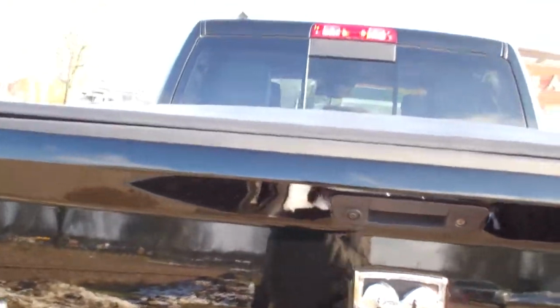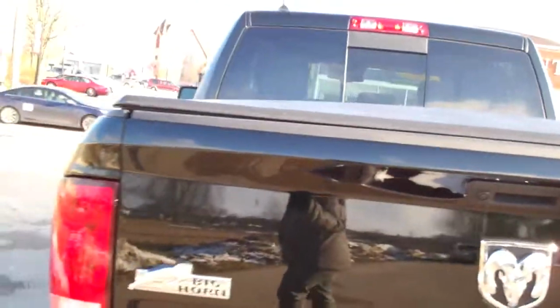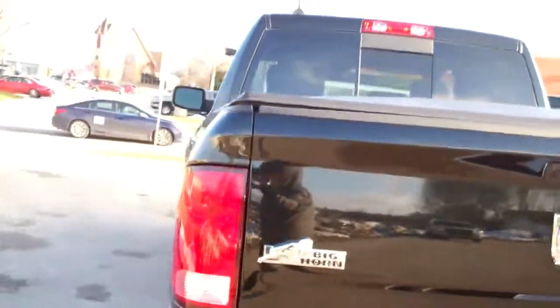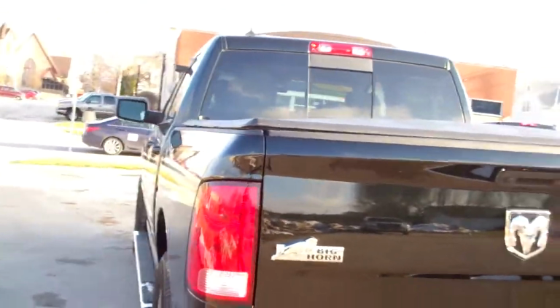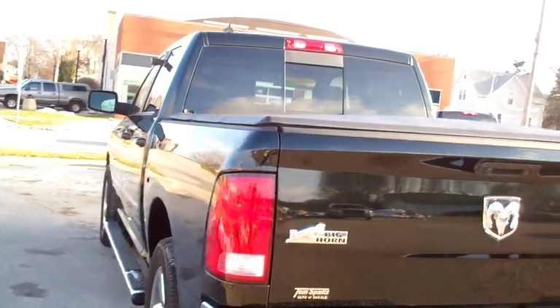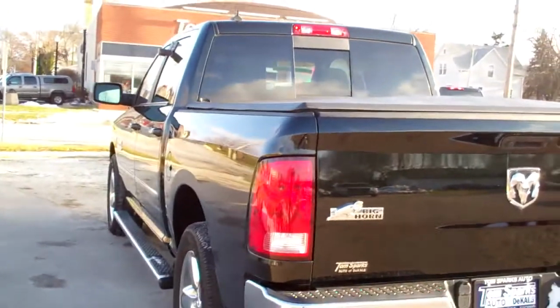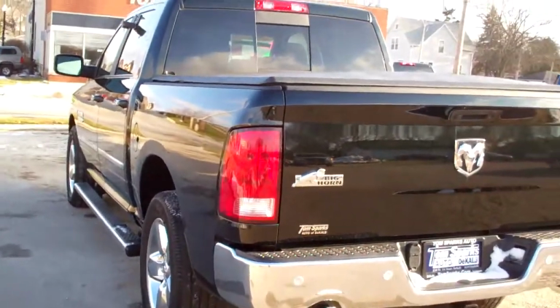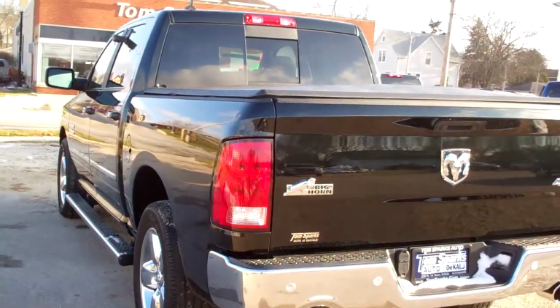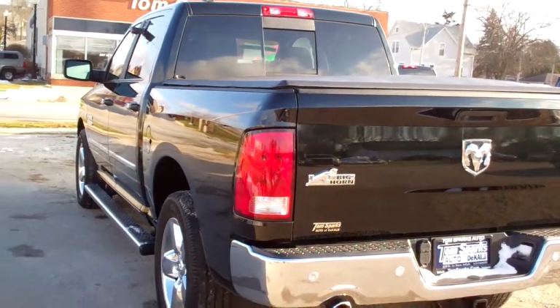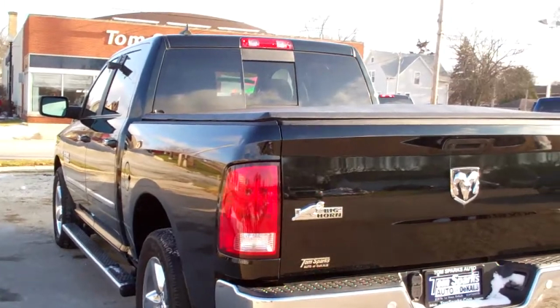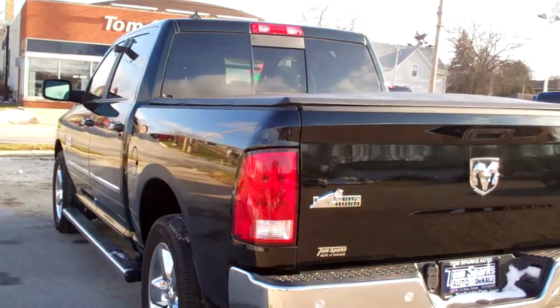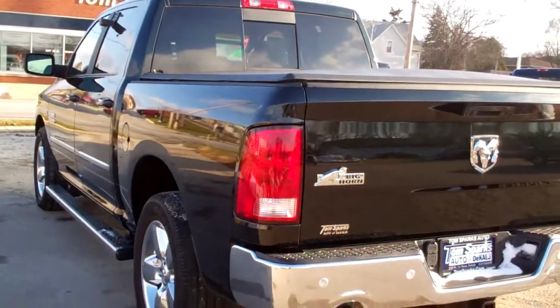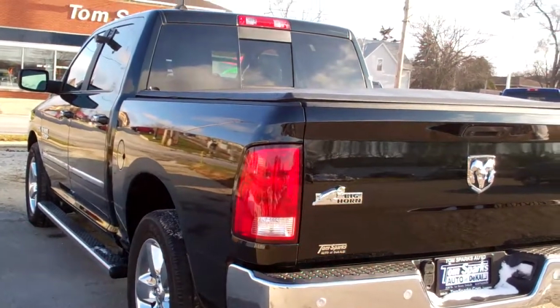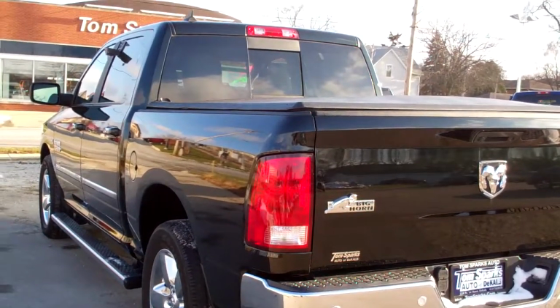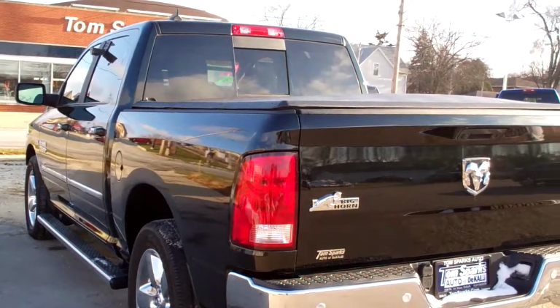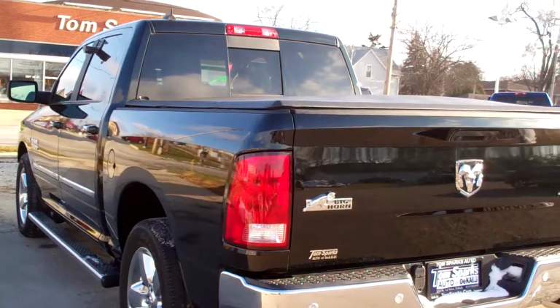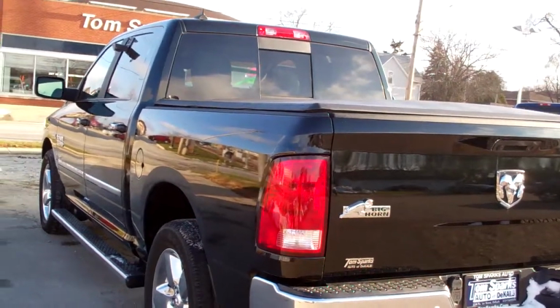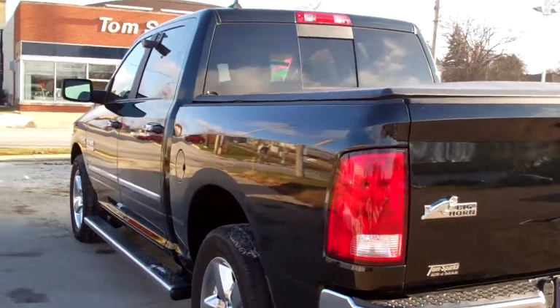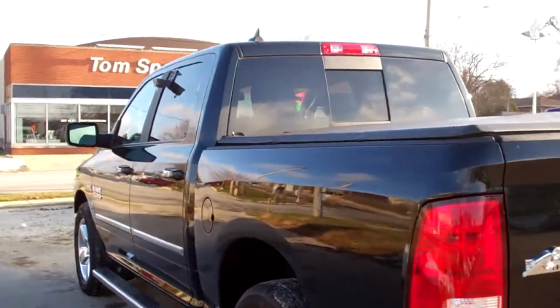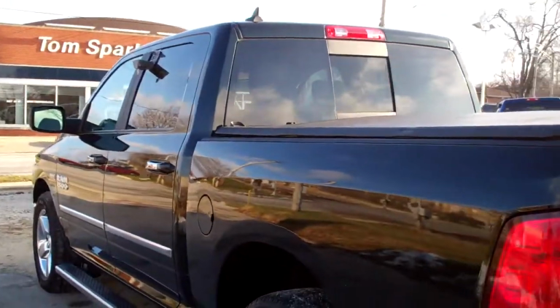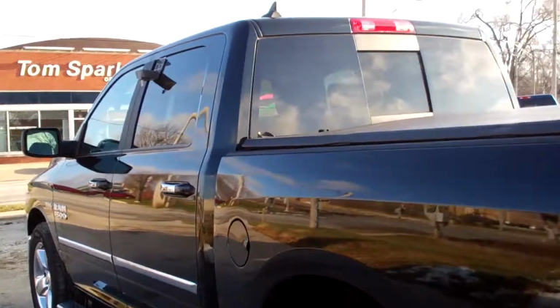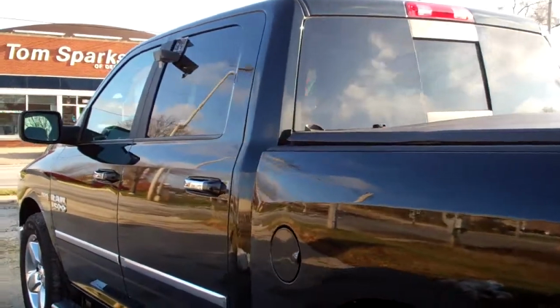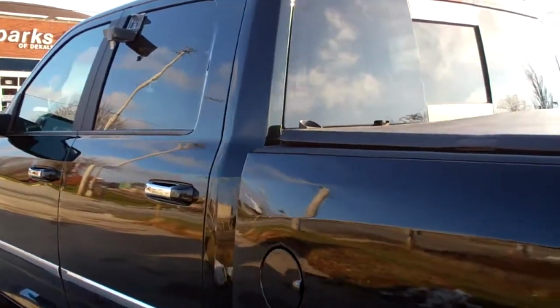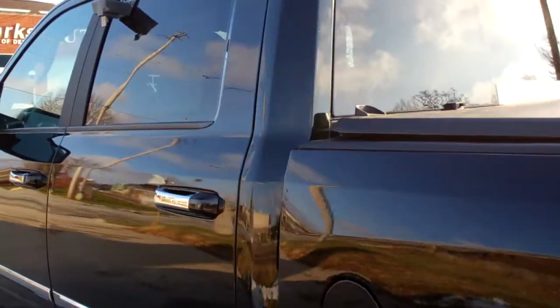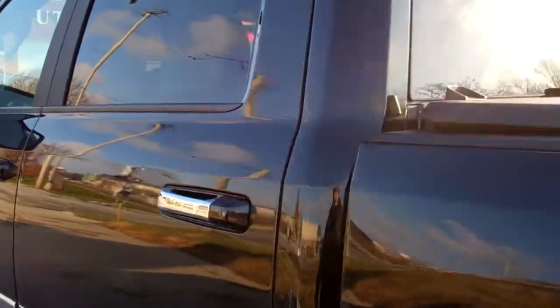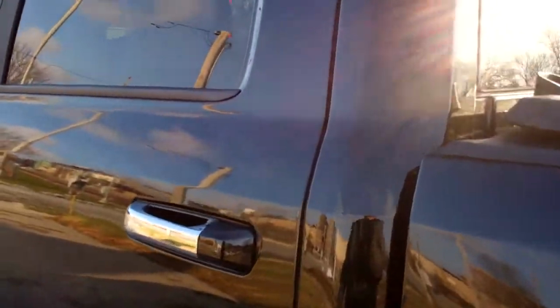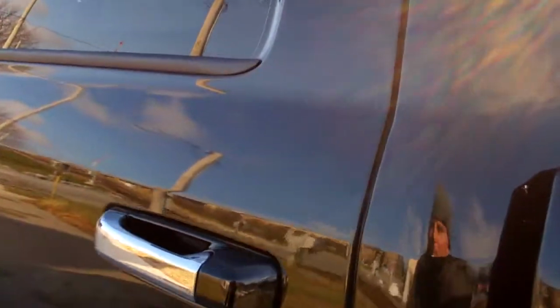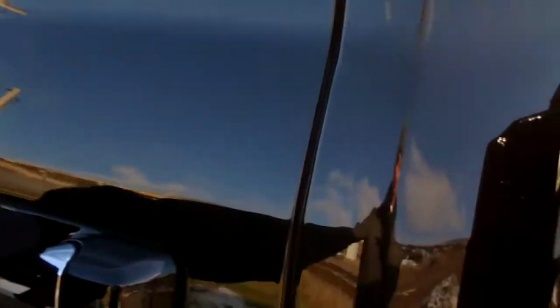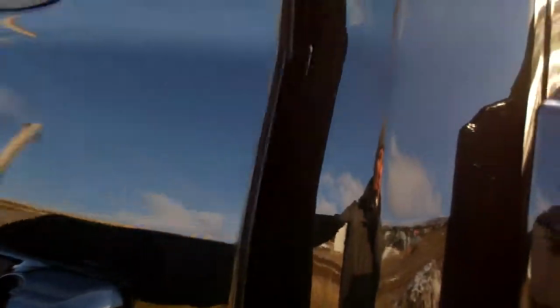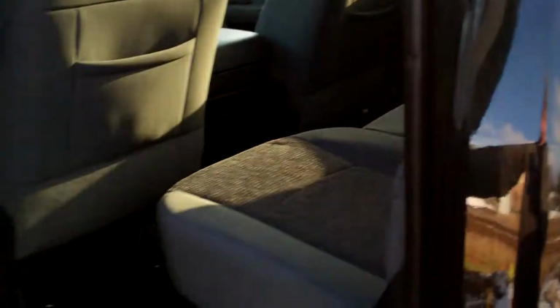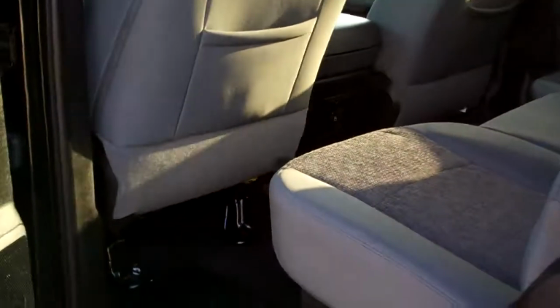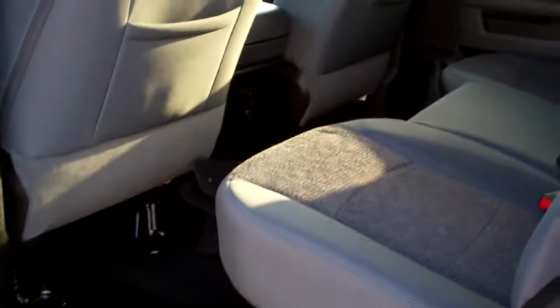4-wheel drive, V8 Hemi, 5.7 liter. The truck's got factory warranty on it, and we checked out the truck too, so it's all set to go.